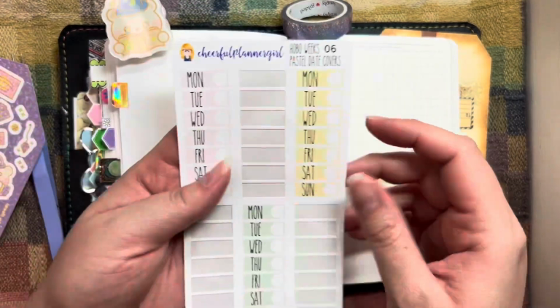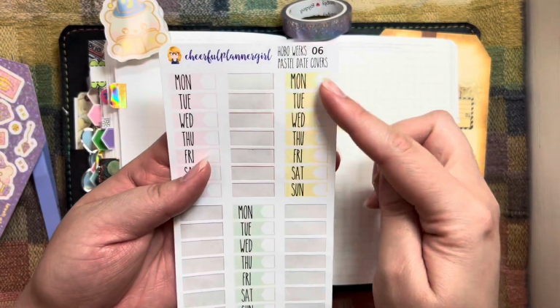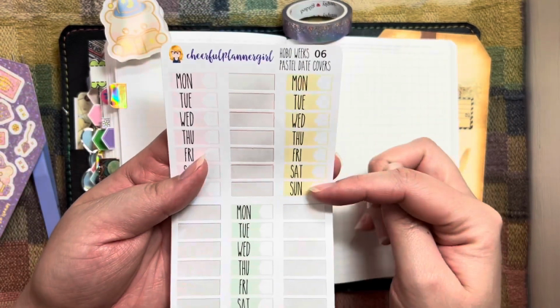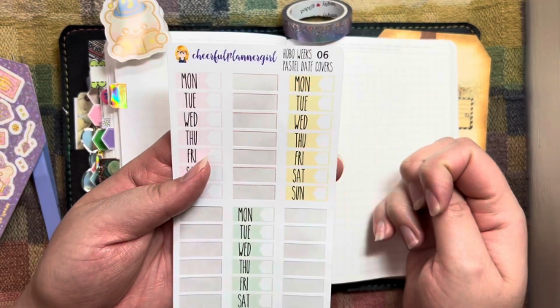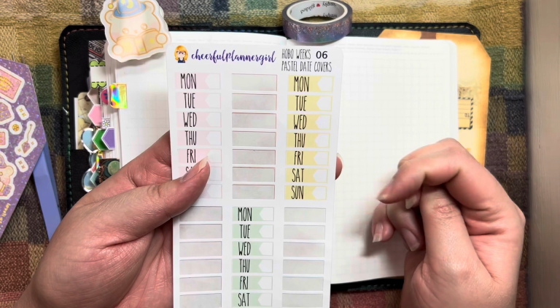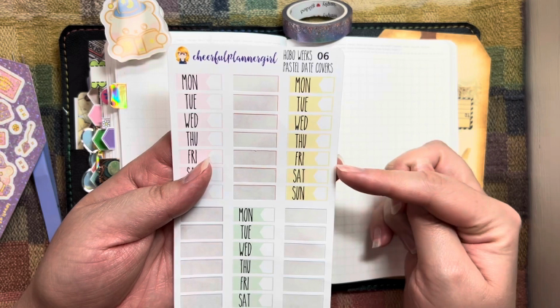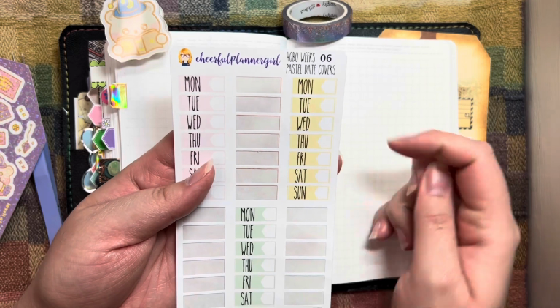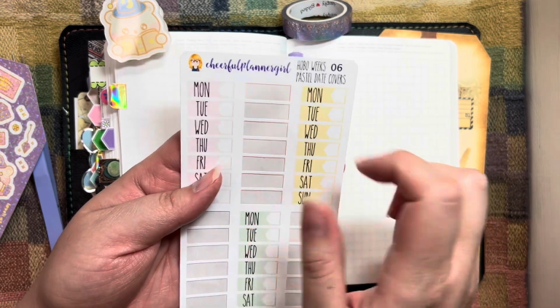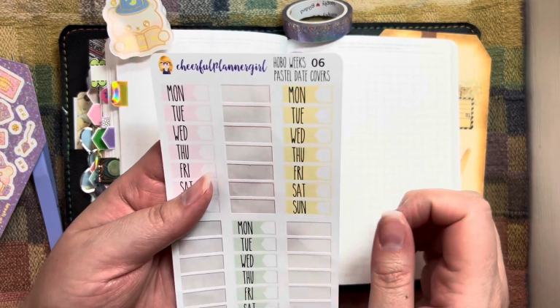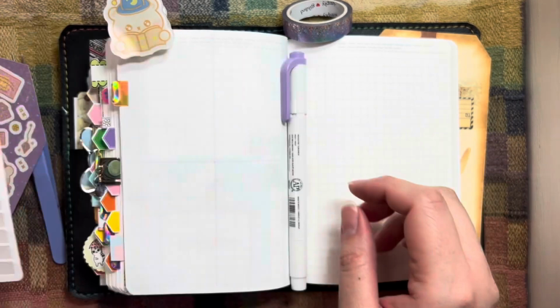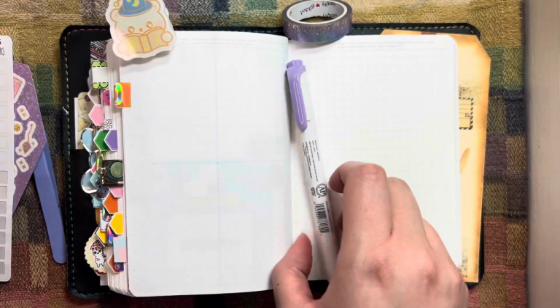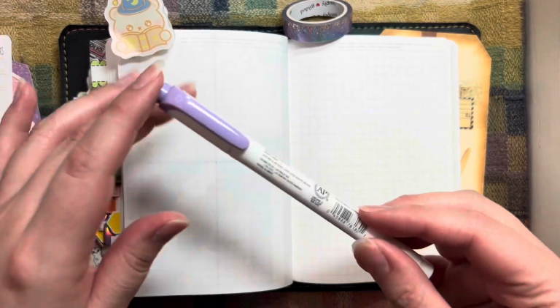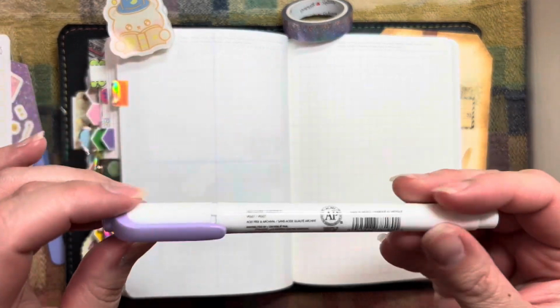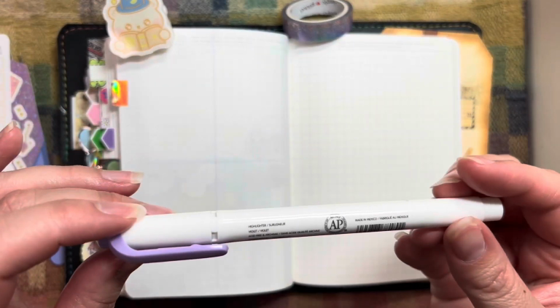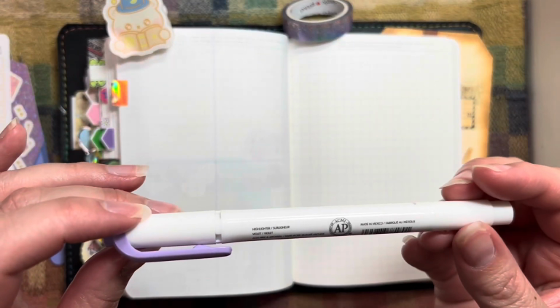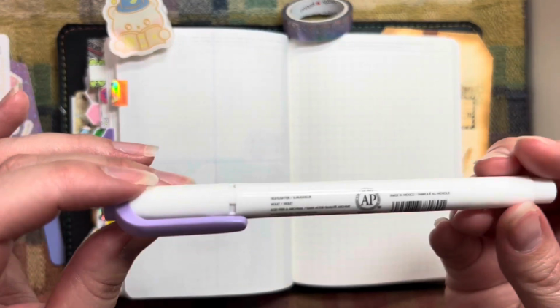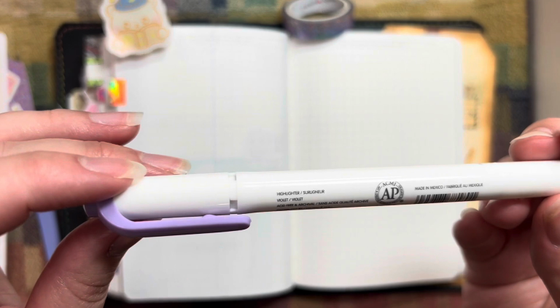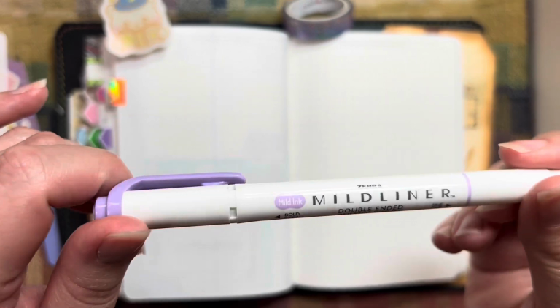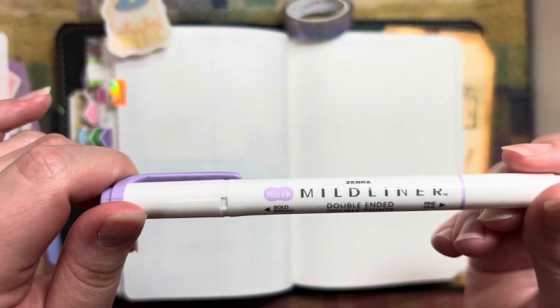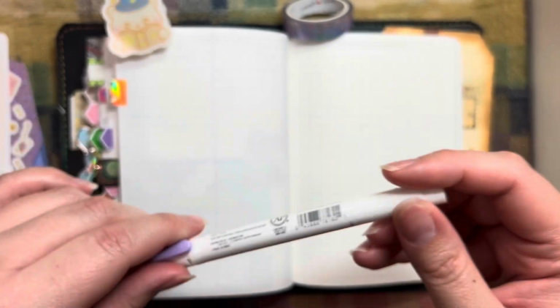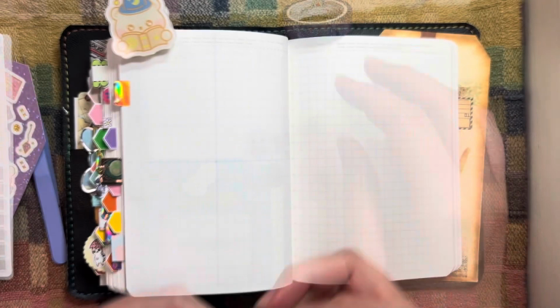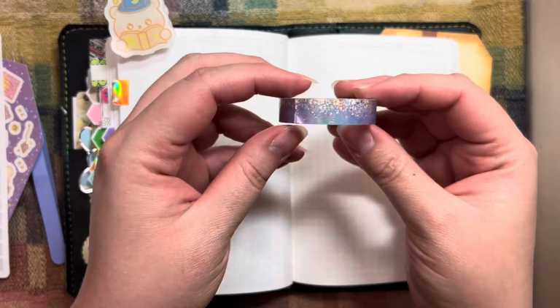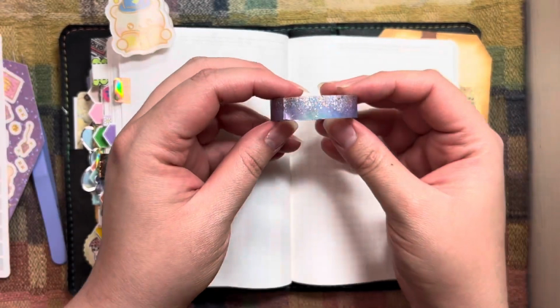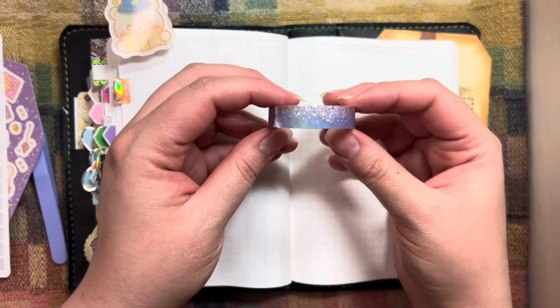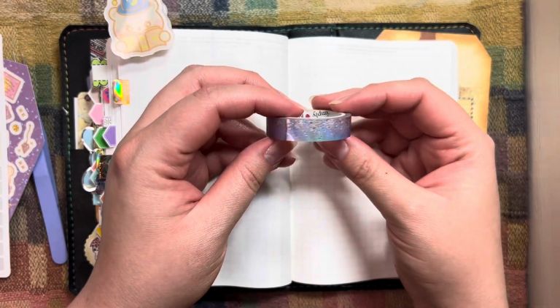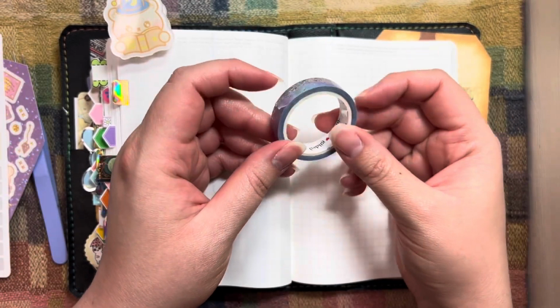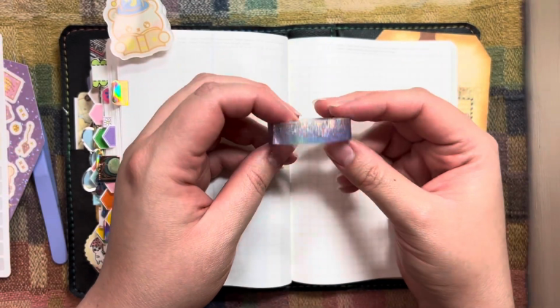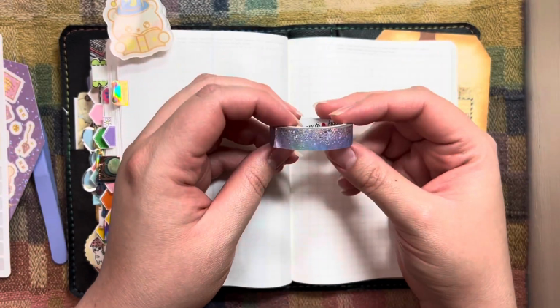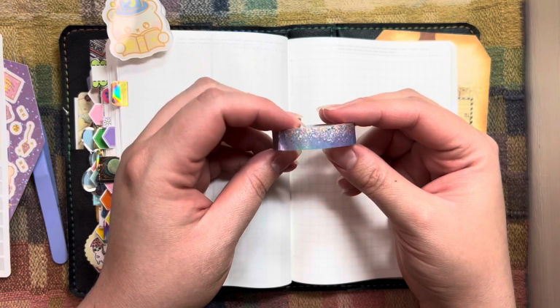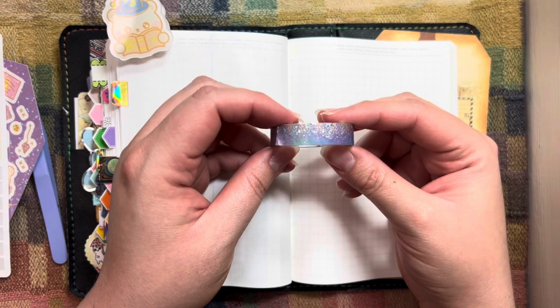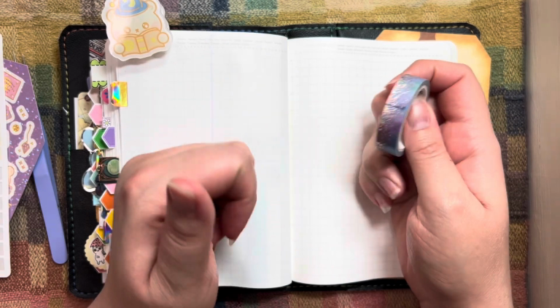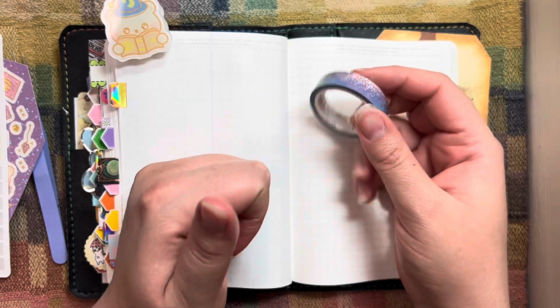I've got these Hobnichi Weeks size date covers from Cheerful Planner Girl, a purple violet Mild Liner marker, and this Stardust Washi Tape from Simply Gilded.